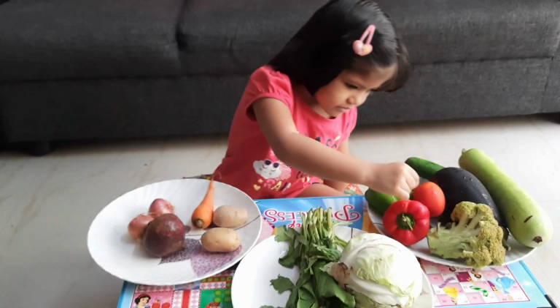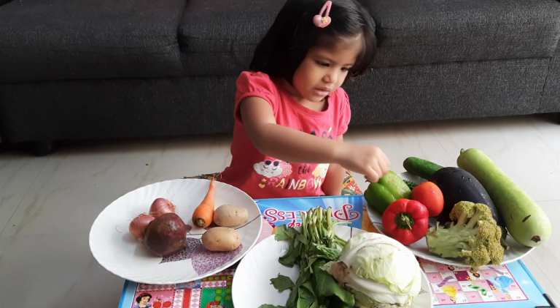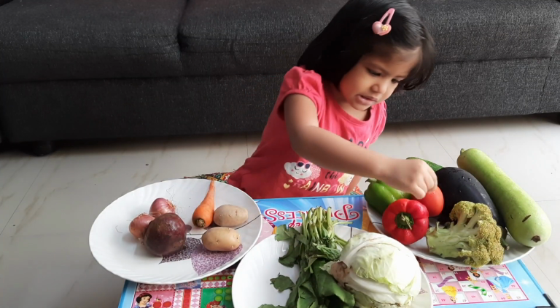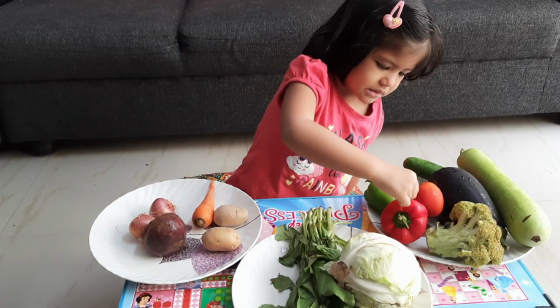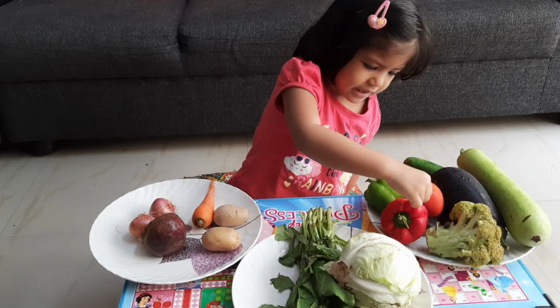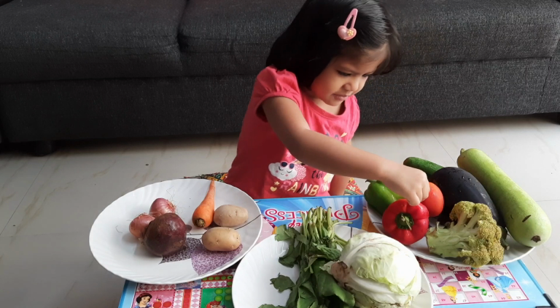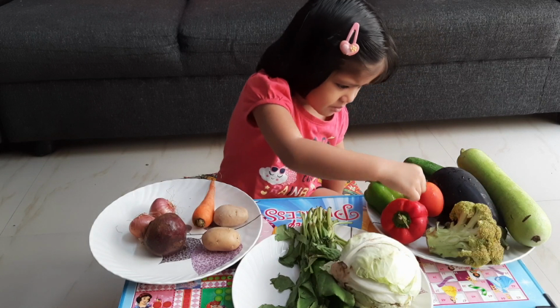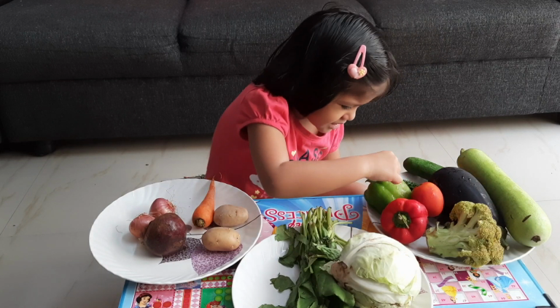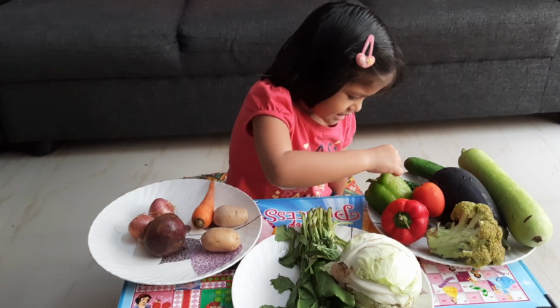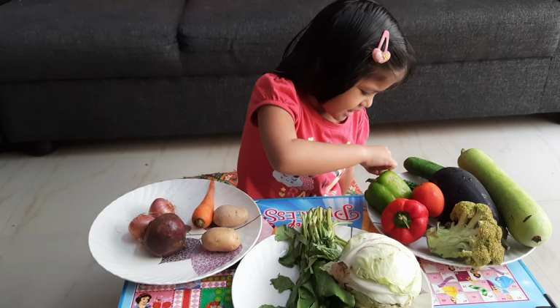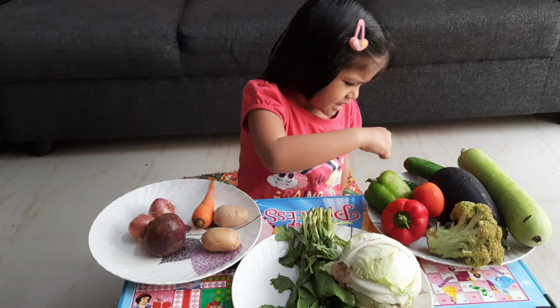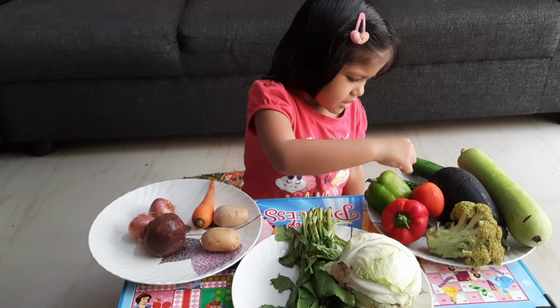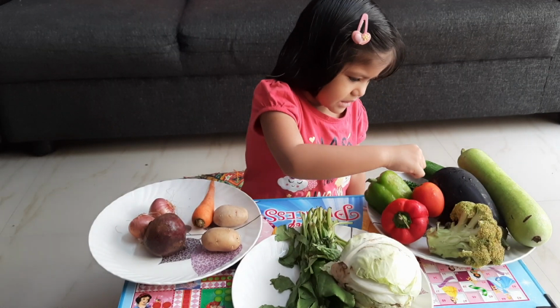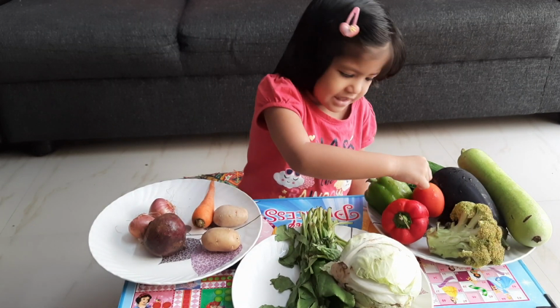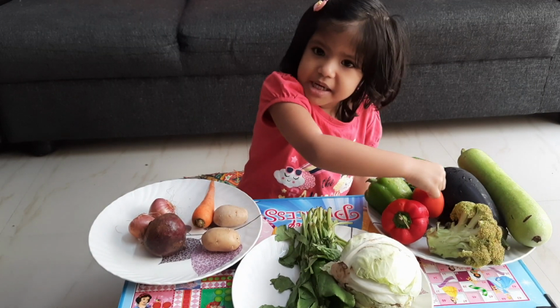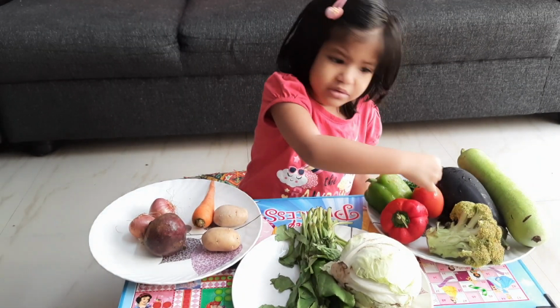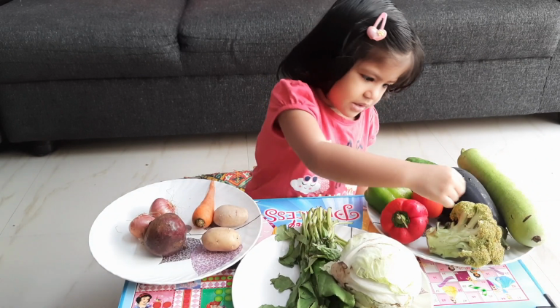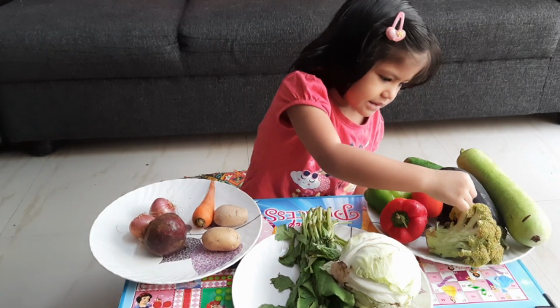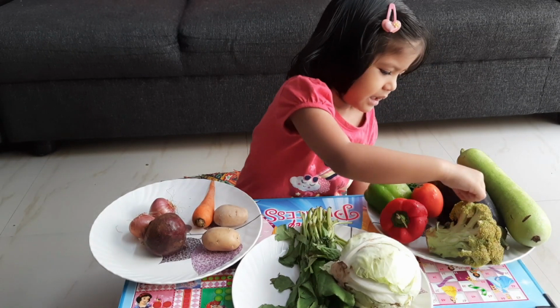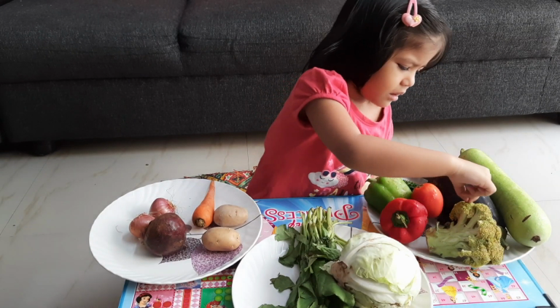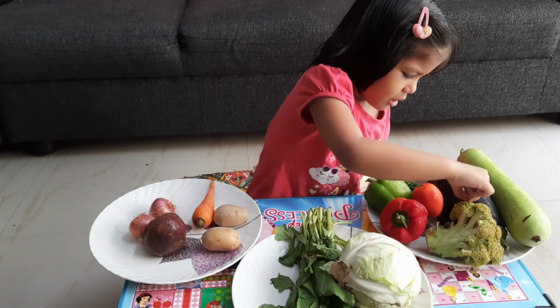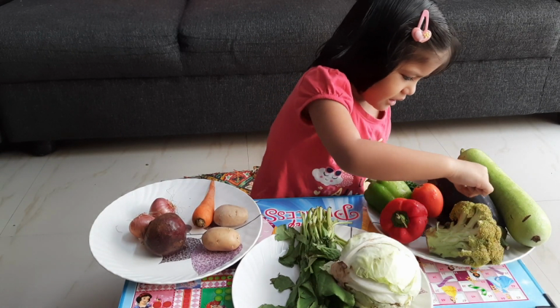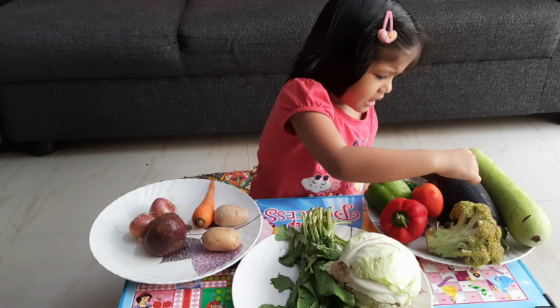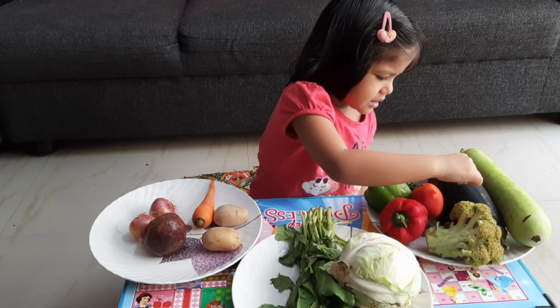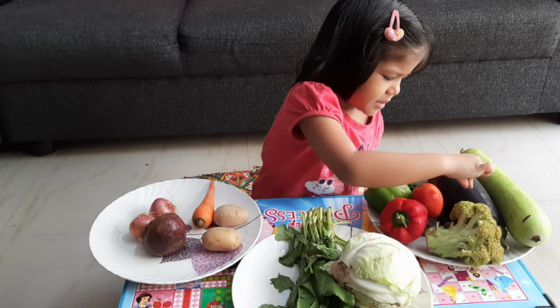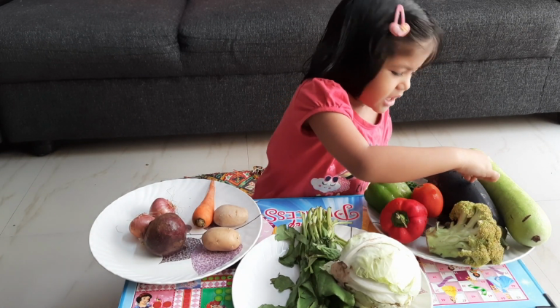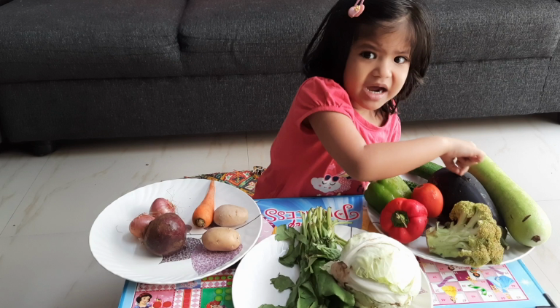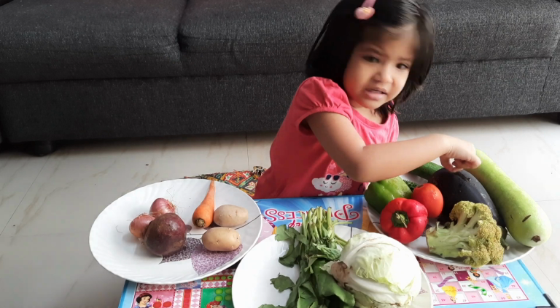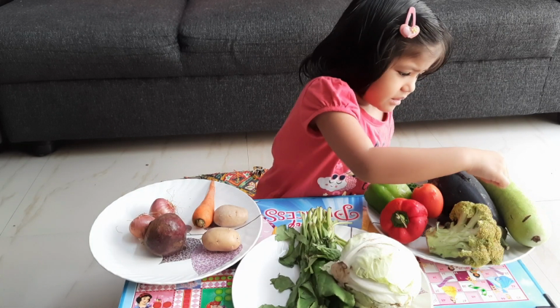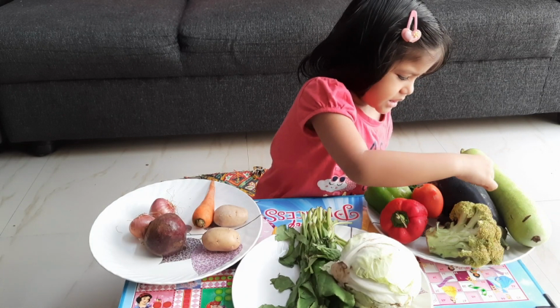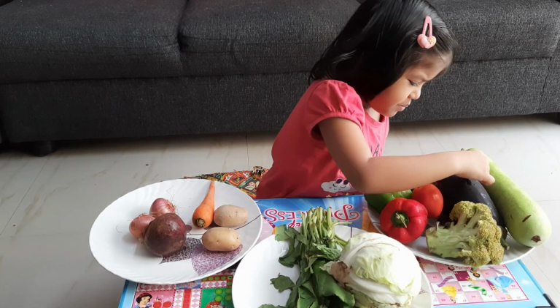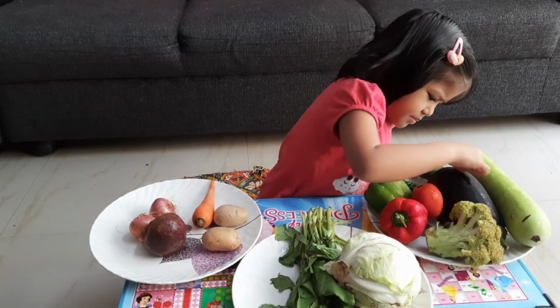This is red capsicum. This is green capsicum. This is red tomato. This is green broccoli. This is purple eggplant.